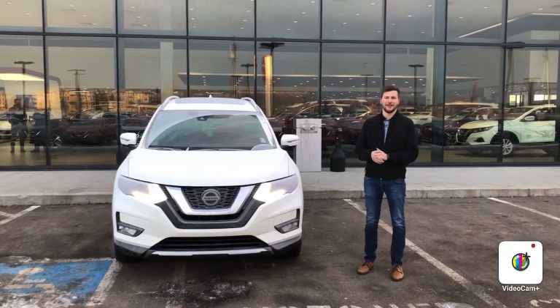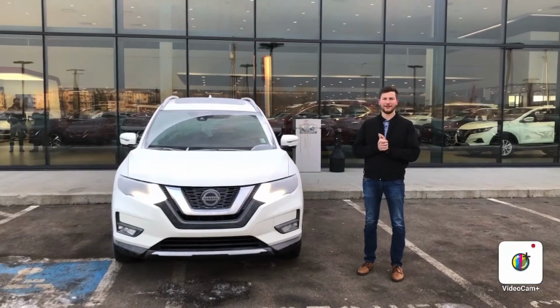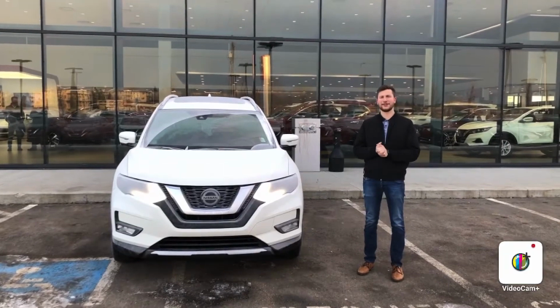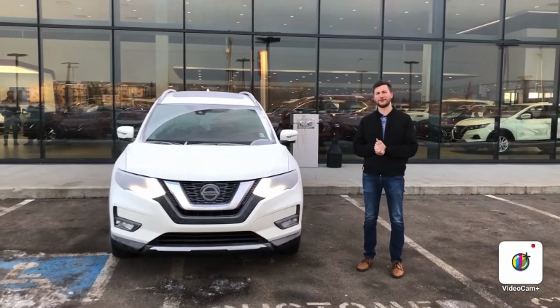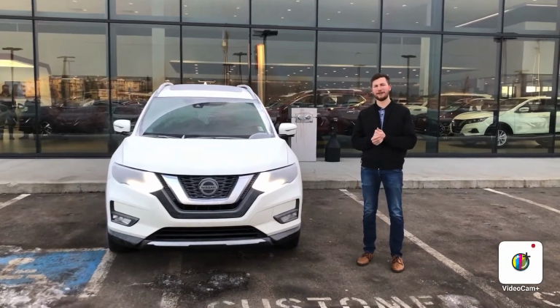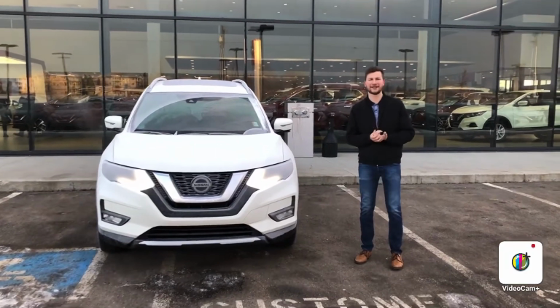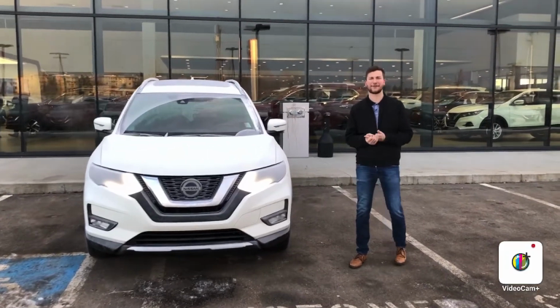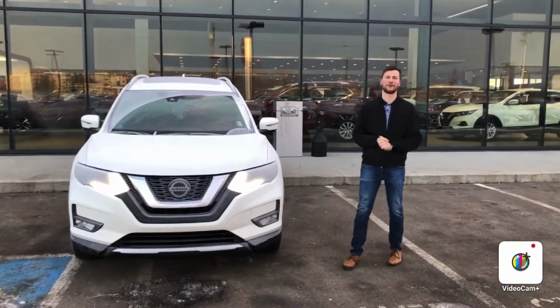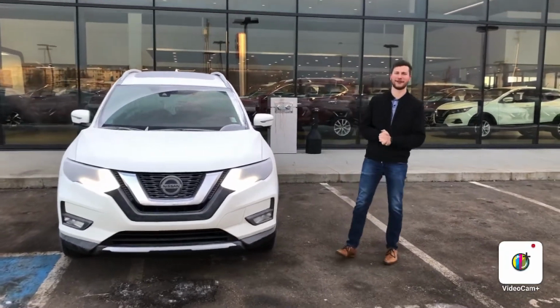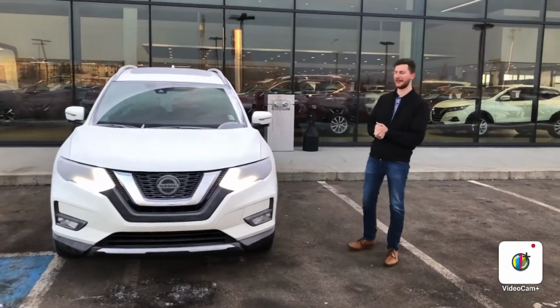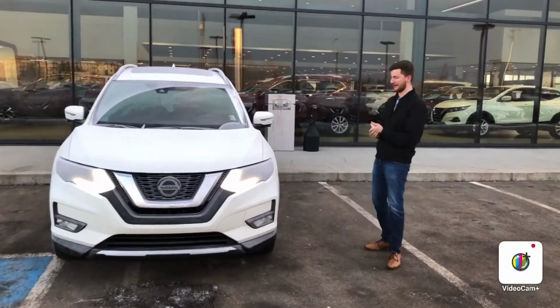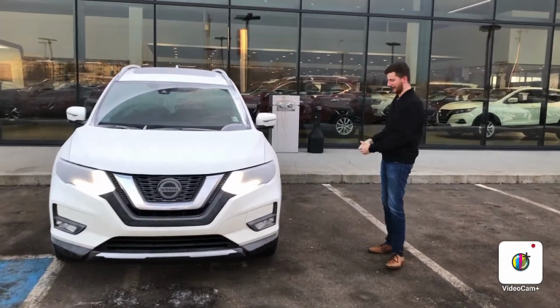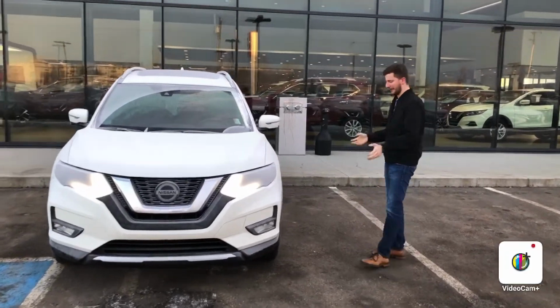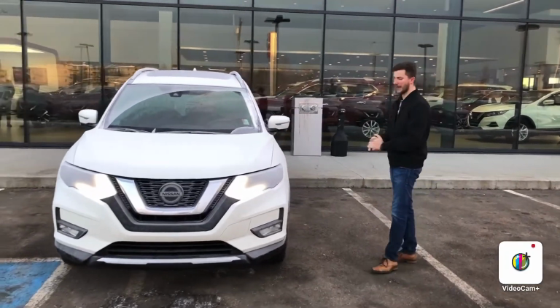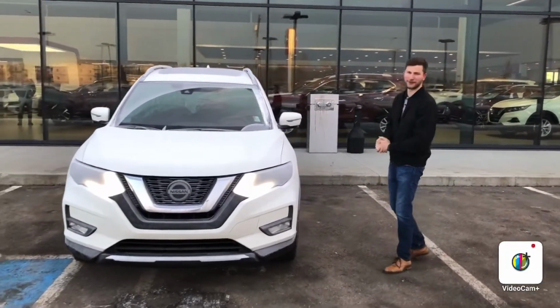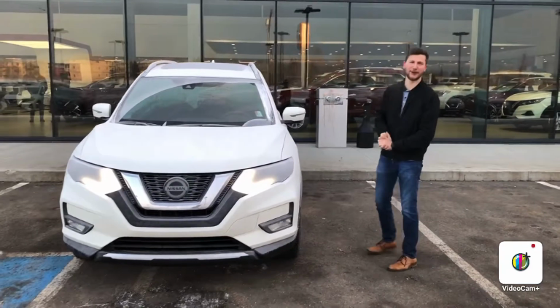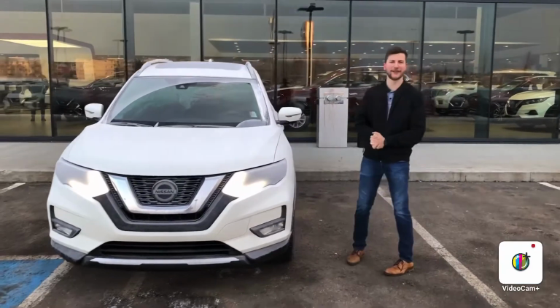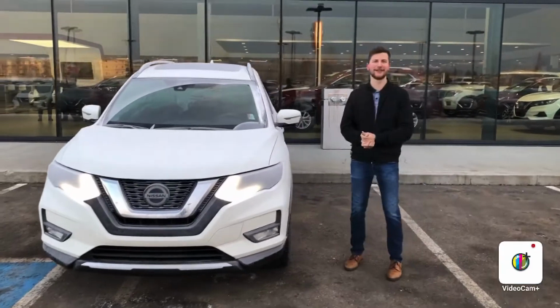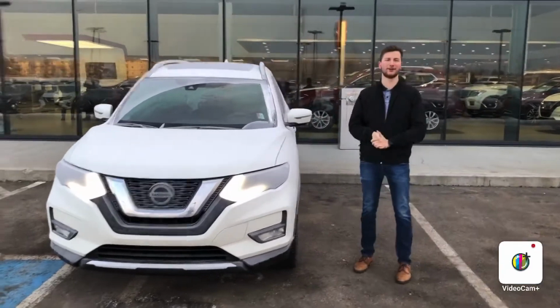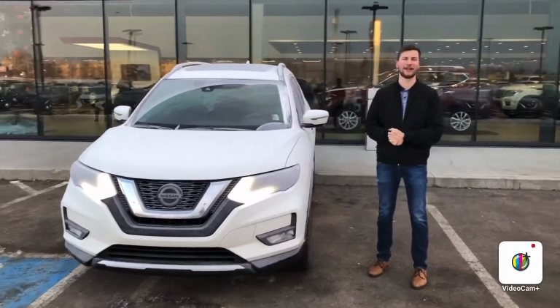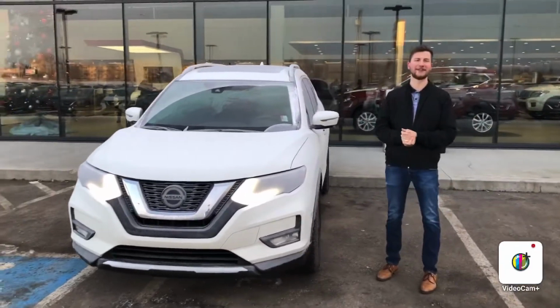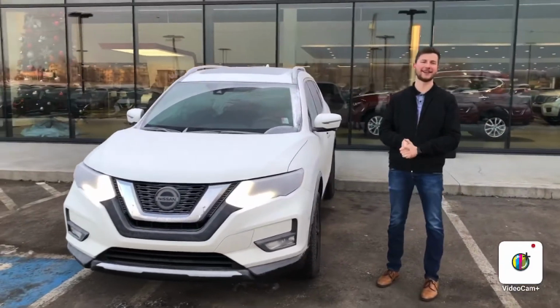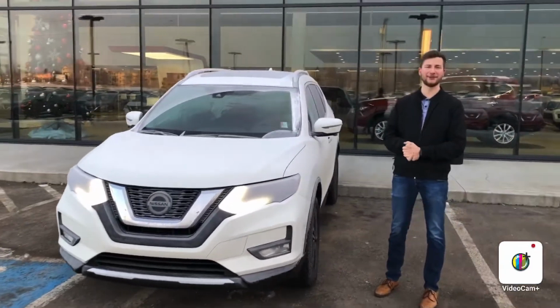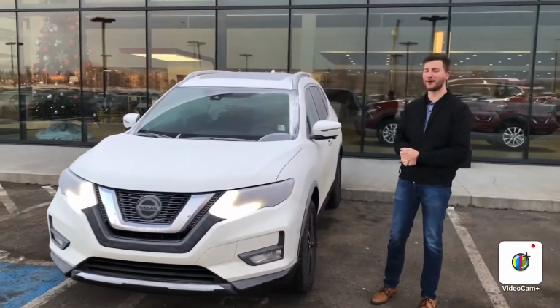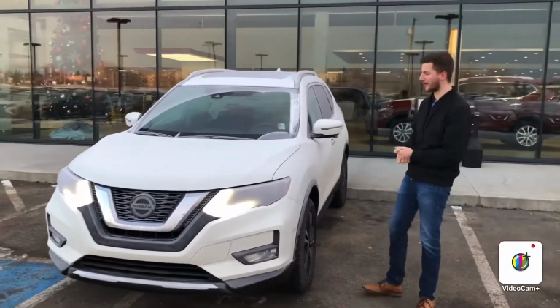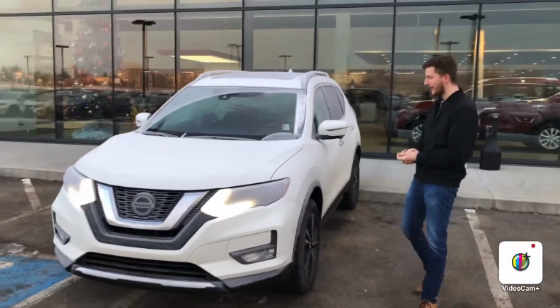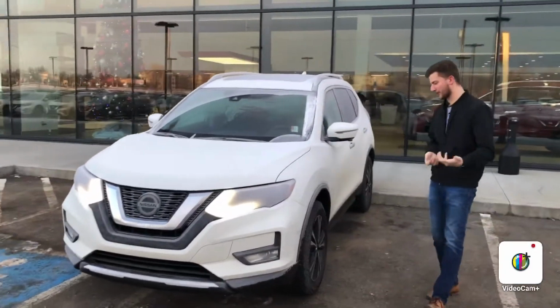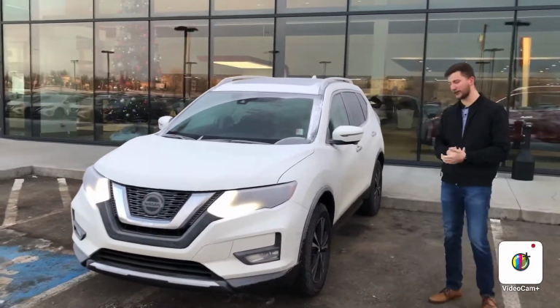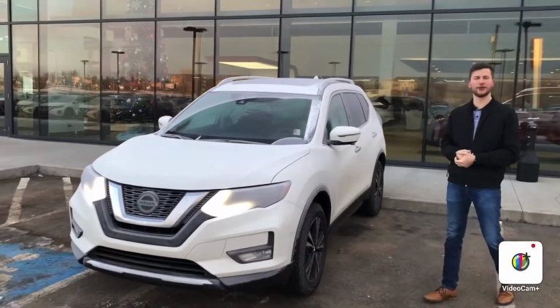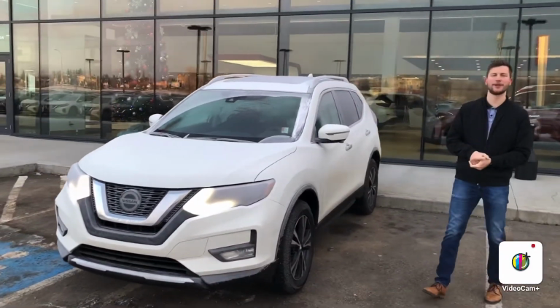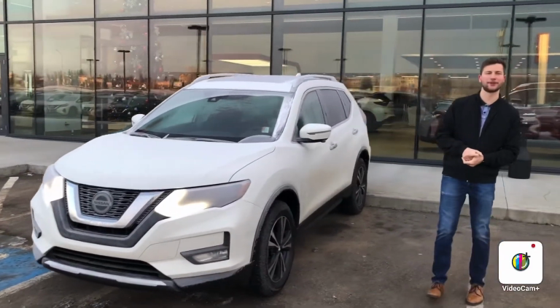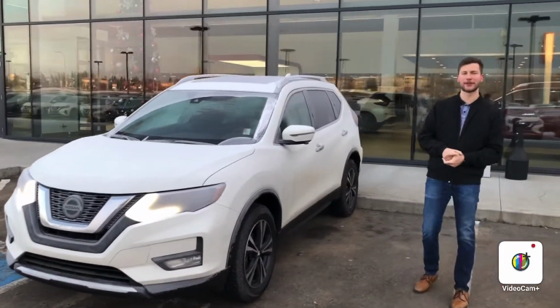Hello Mr. Flamming, it's Steph here from Northside Nissan. Here I have your 2020 Nissan Rogue SVTec that you acquired. I just want to show you a little bit about the vehicle.